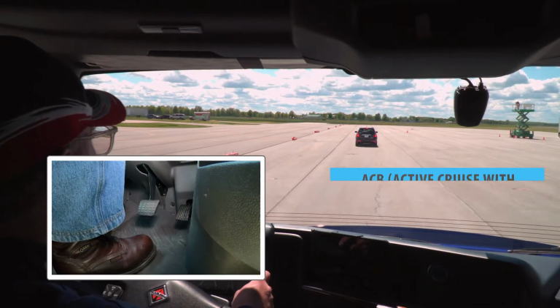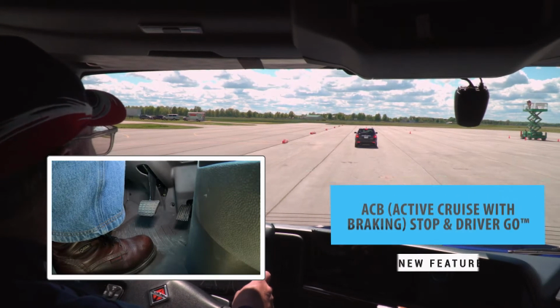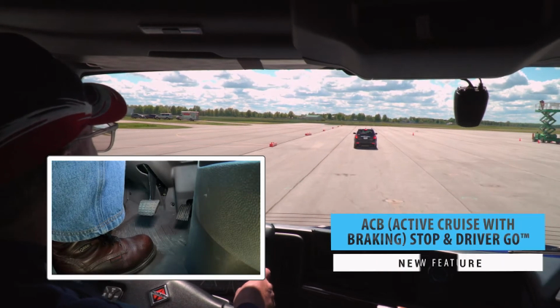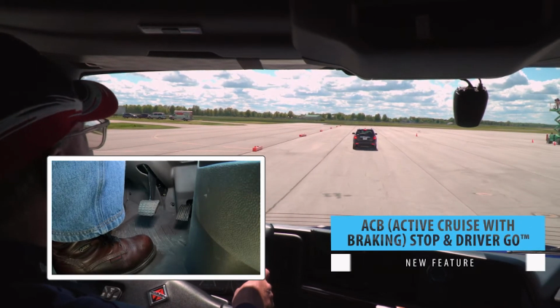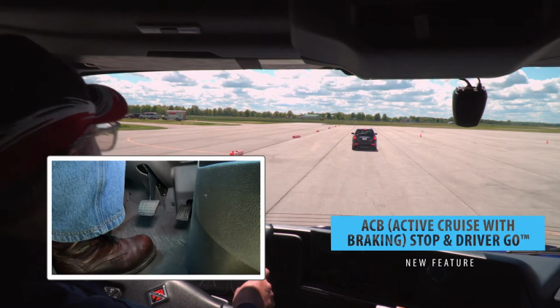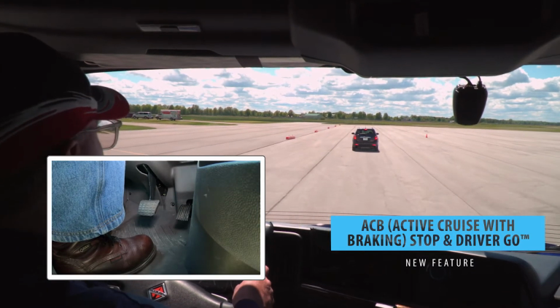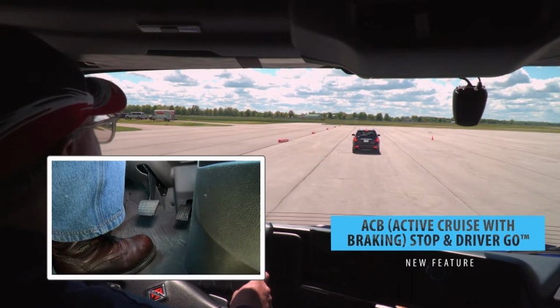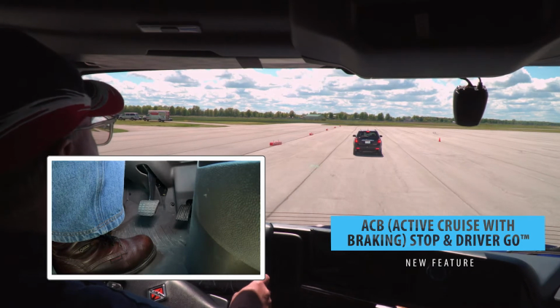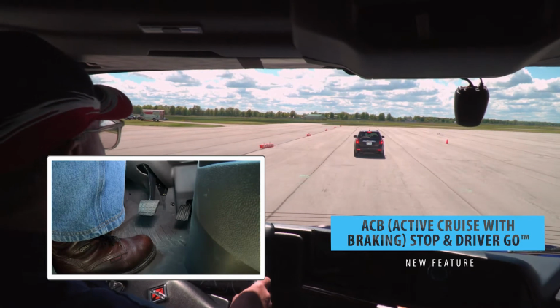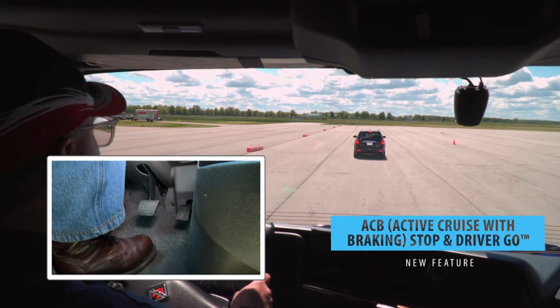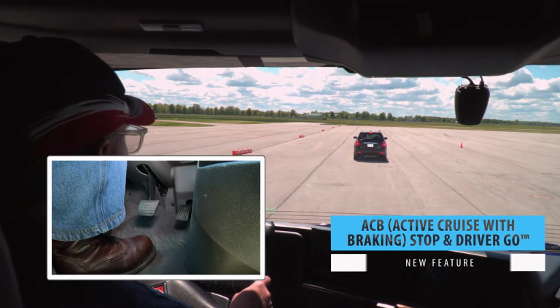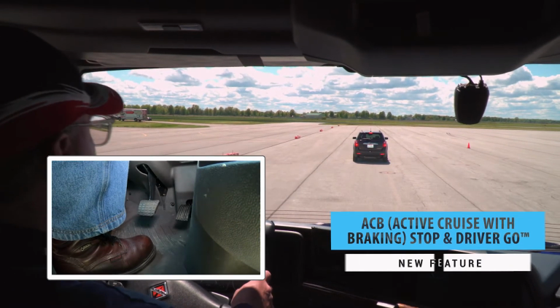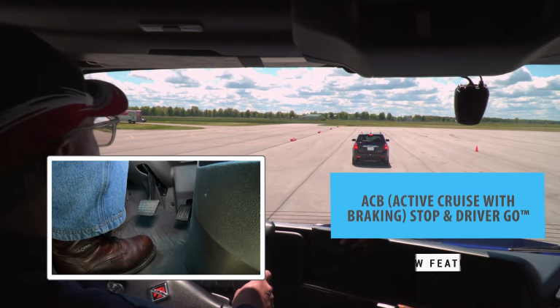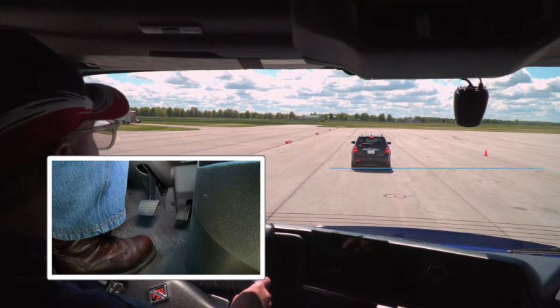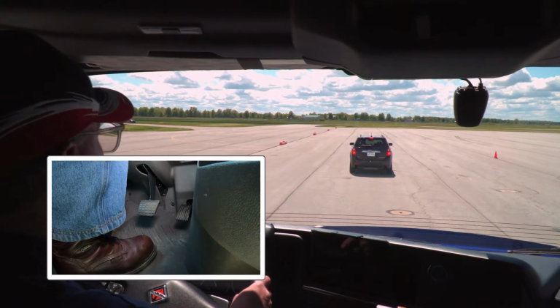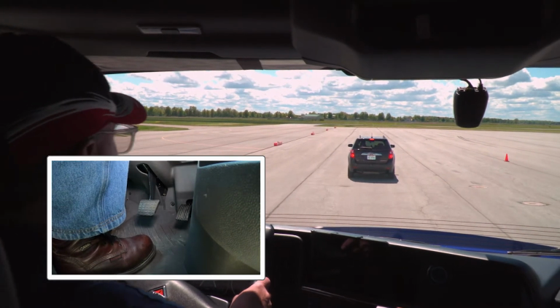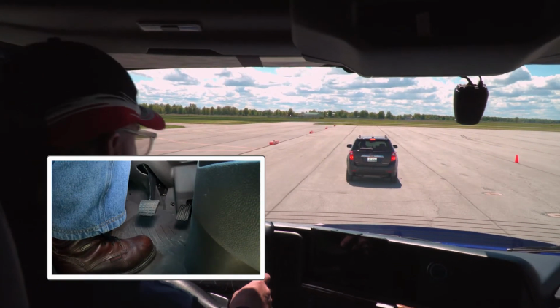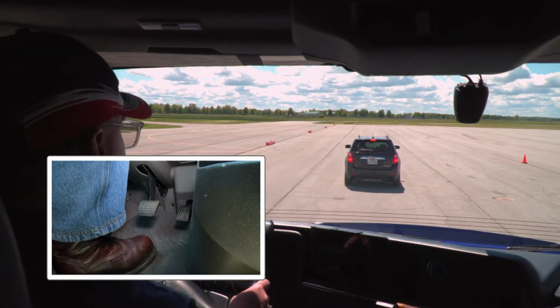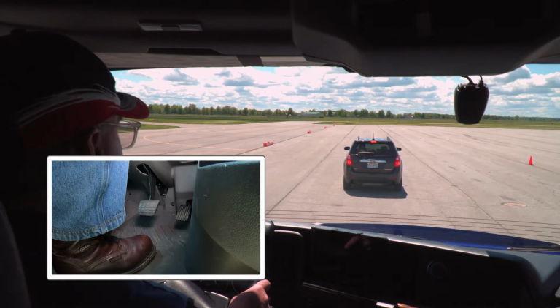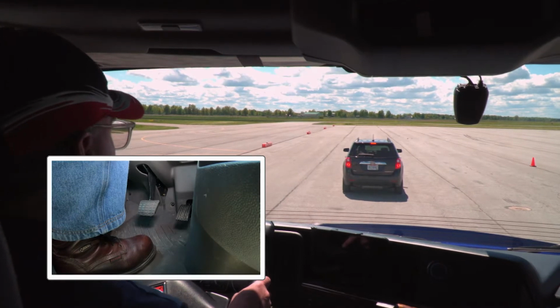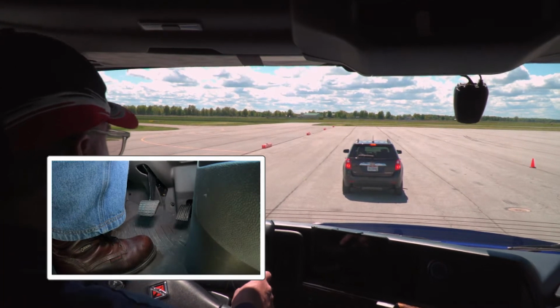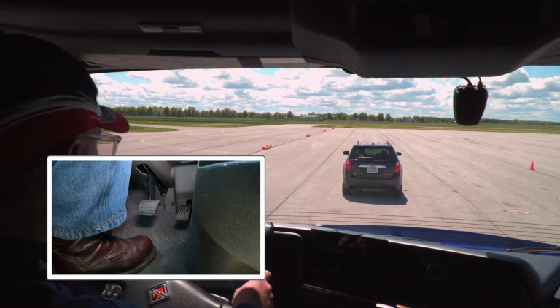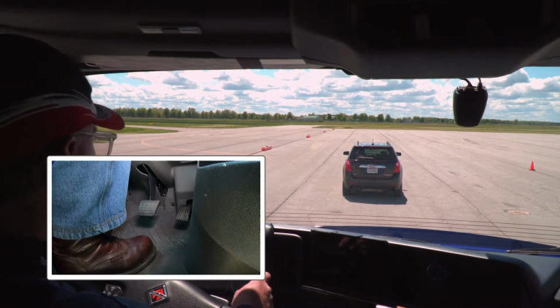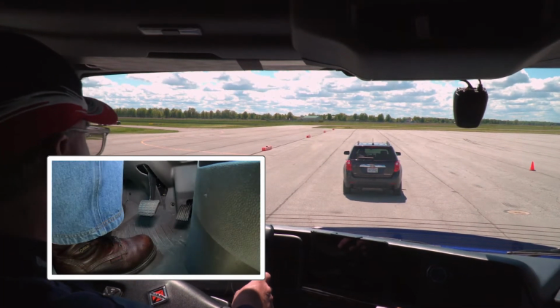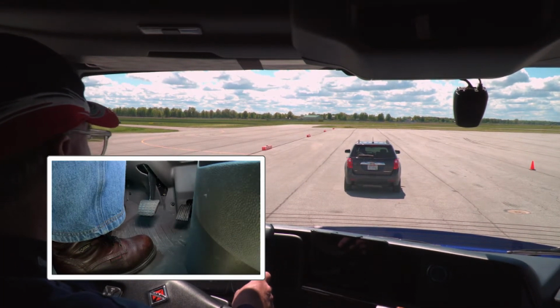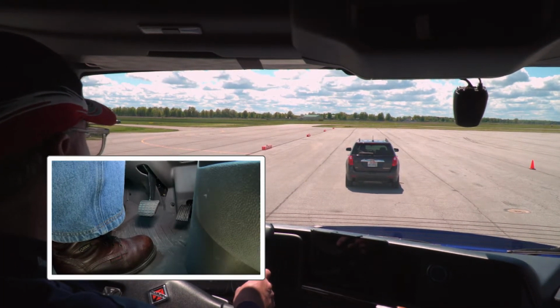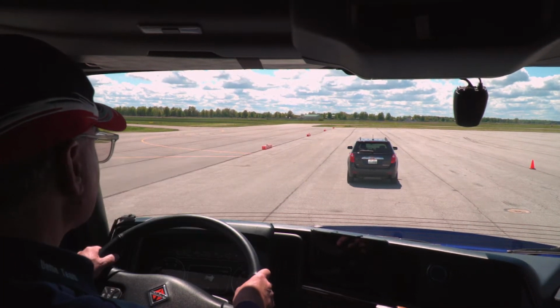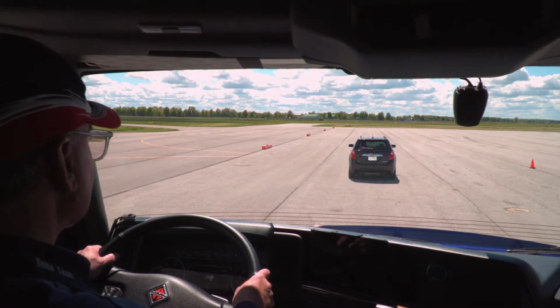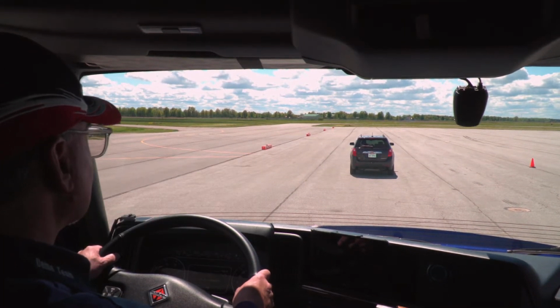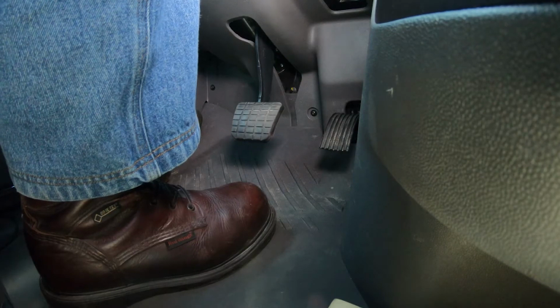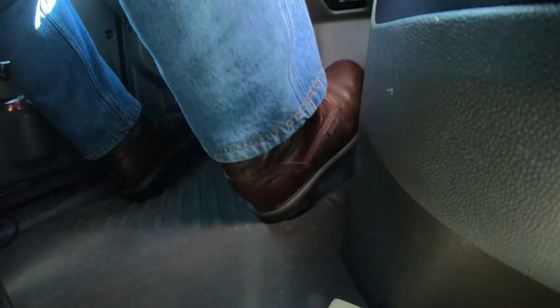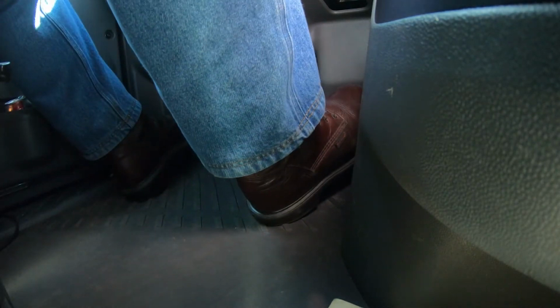ACB Stop and Driver Go is a low-speed approach to adaptive cruise control for traffic situations. Offering additional convenience, this feature allows your driver to resume cruise control after braking to a stop by pressing down on the throttle.